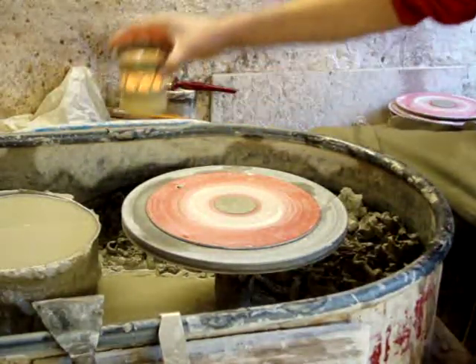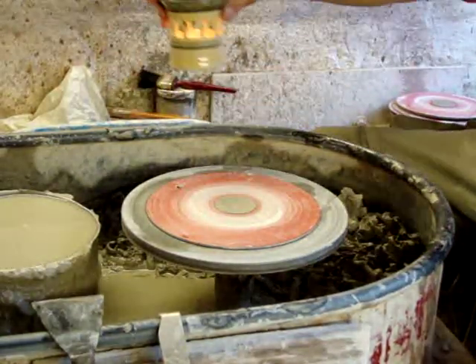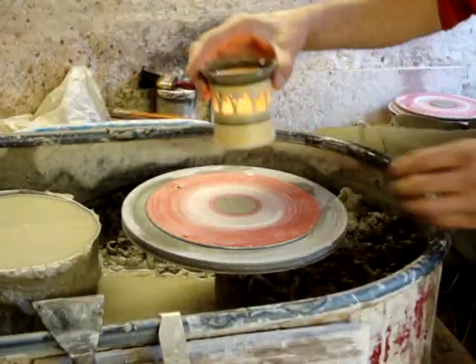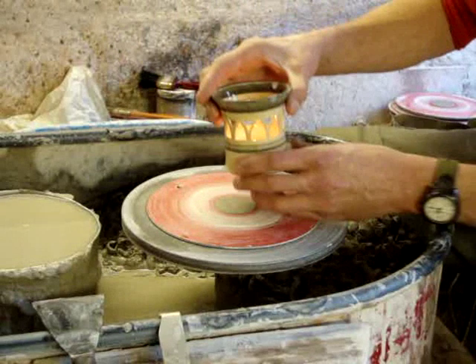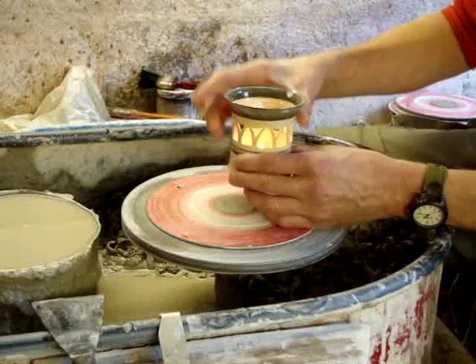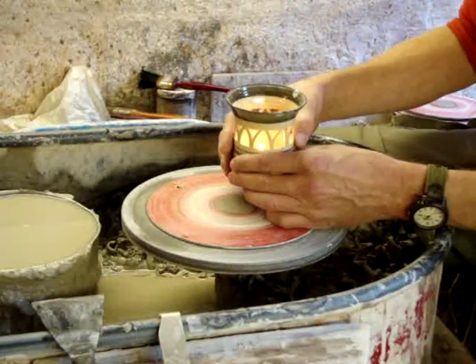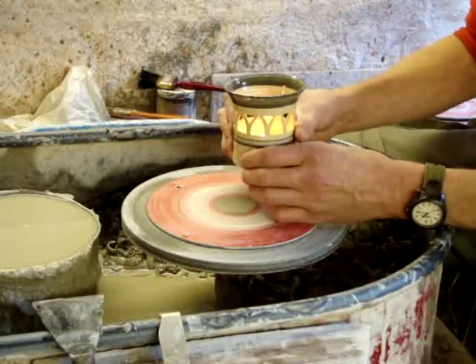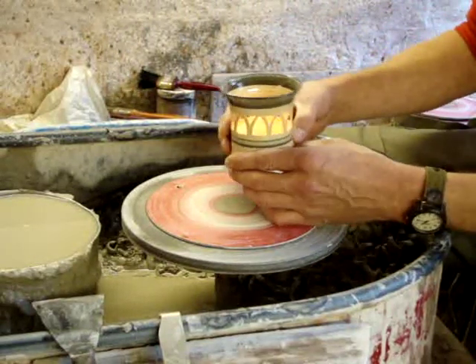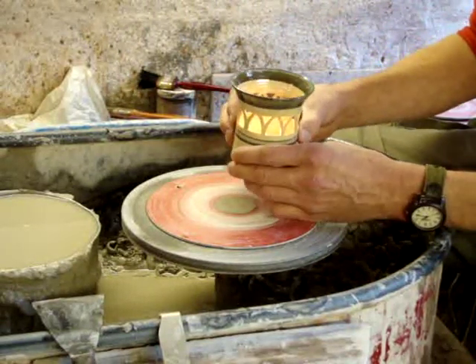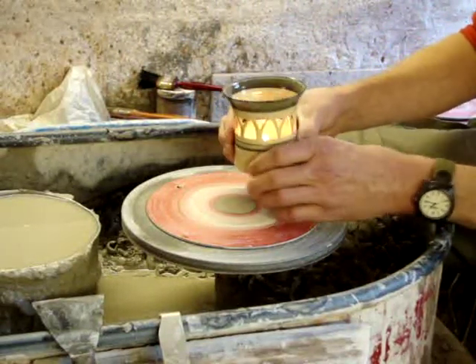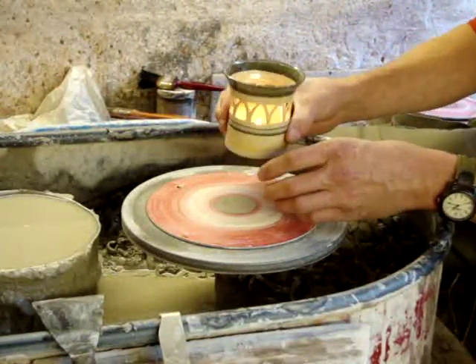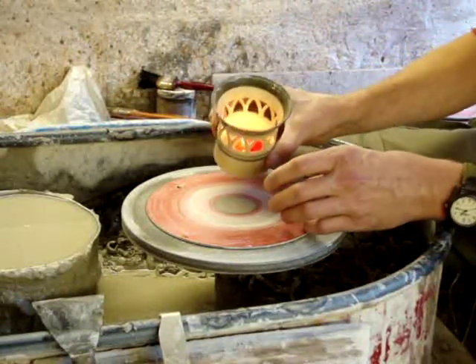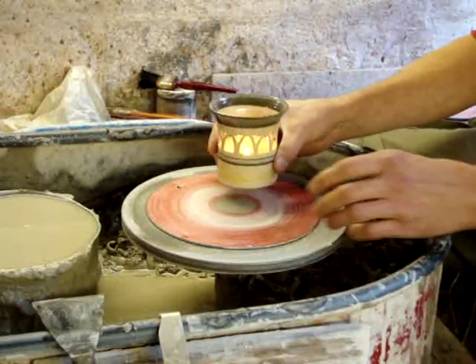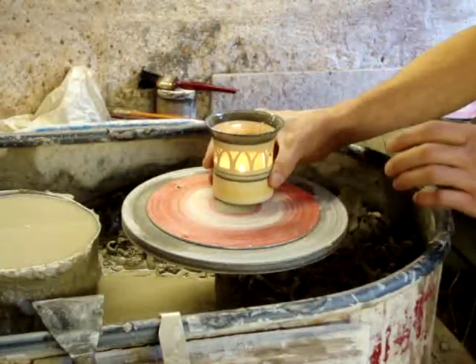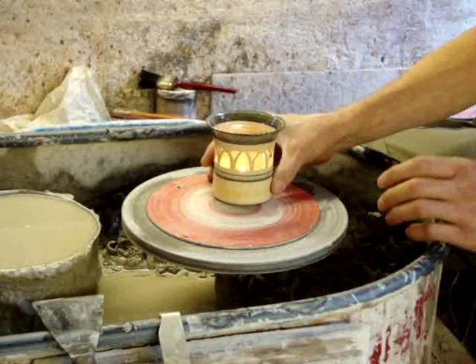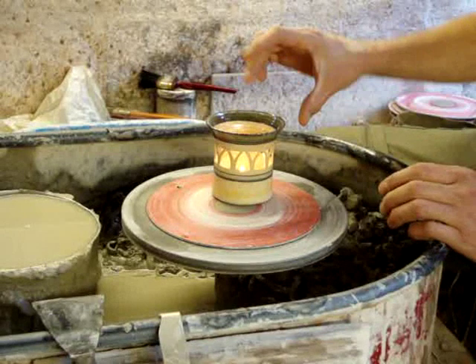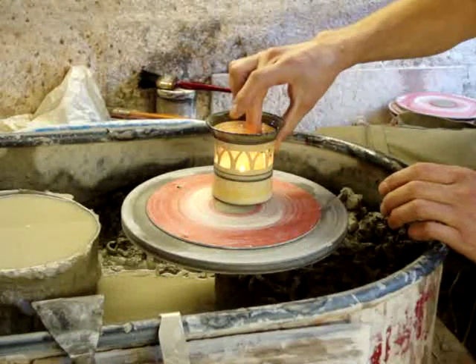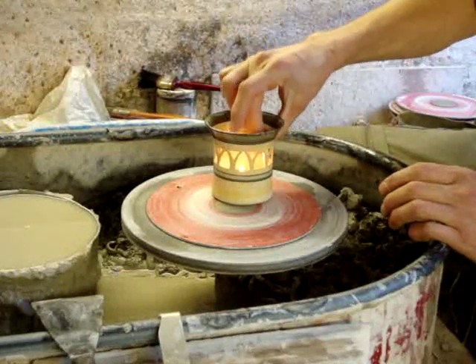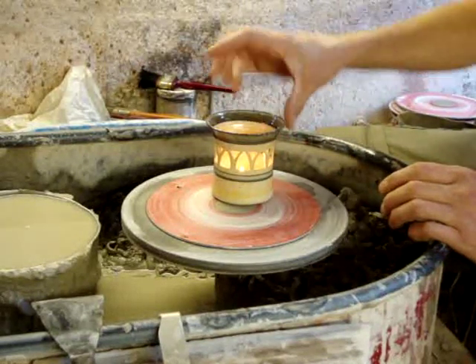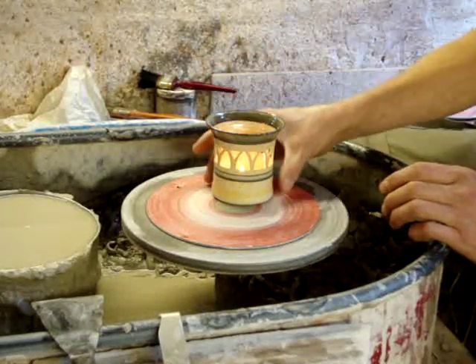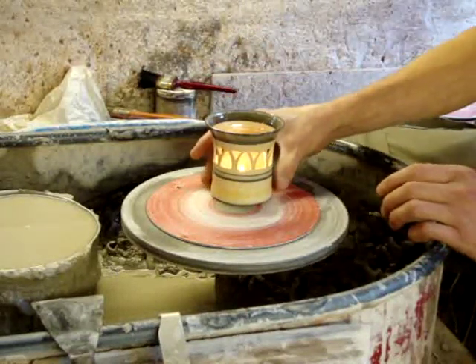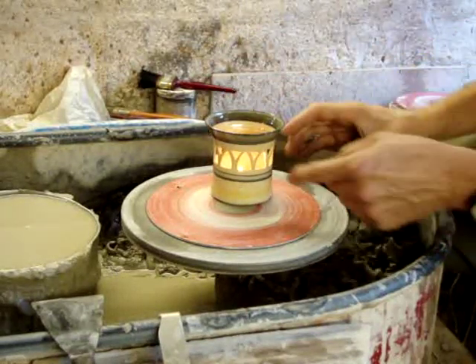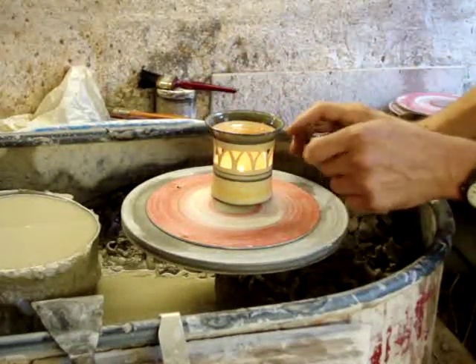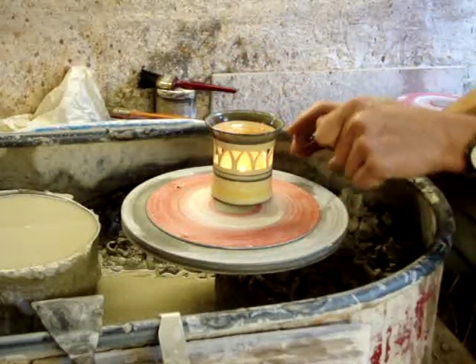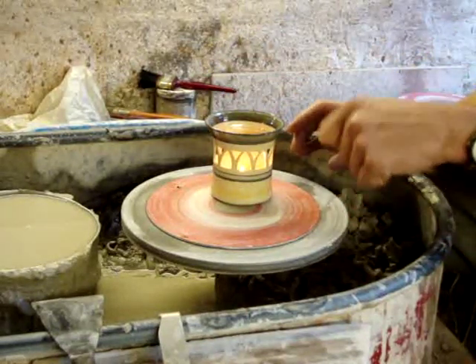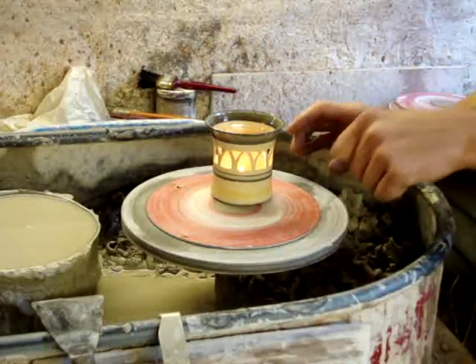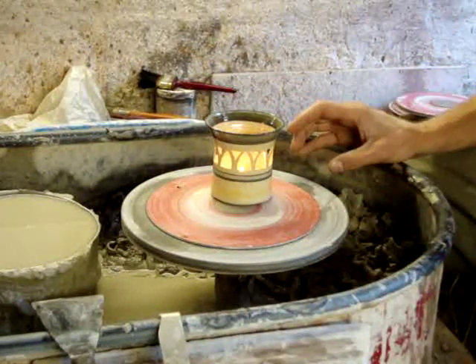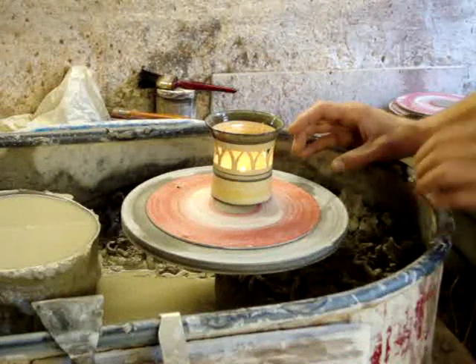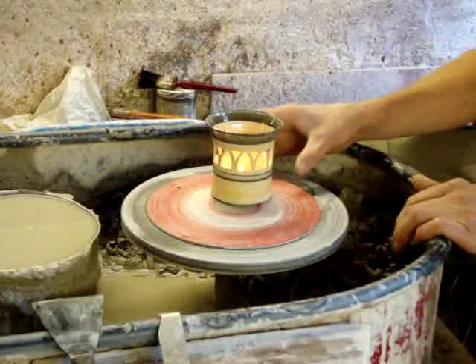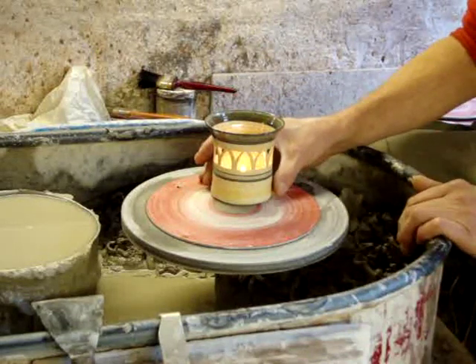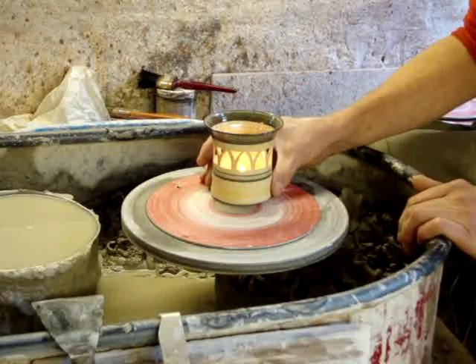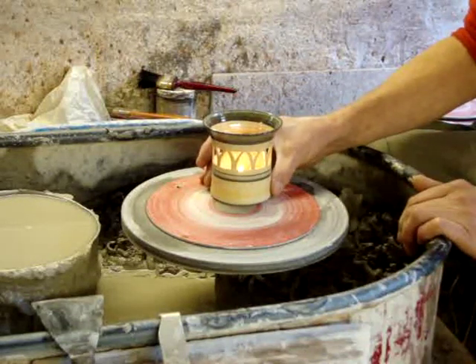I'm making some of these today — some of these pierced candle holders — you see where the candle goes in. Just a simple little thin pot and then you just pierce it, cut it out with a tool. I'll show you how to do that once I've made it.